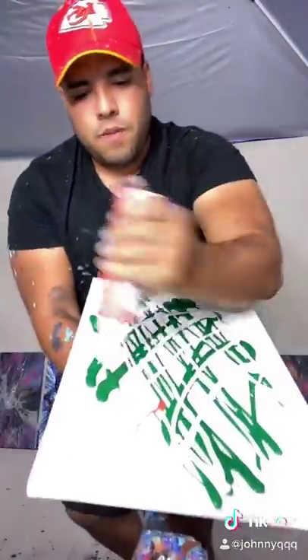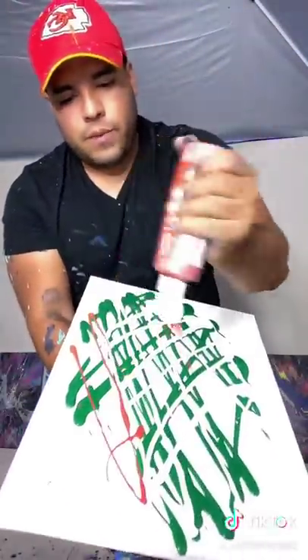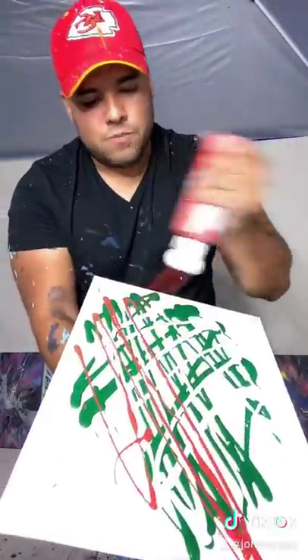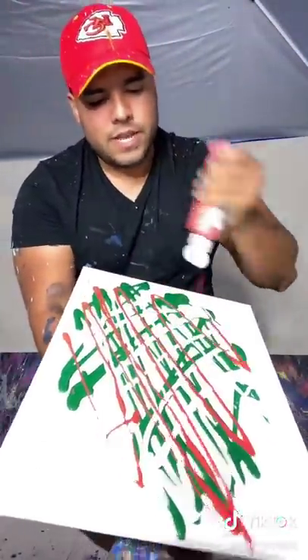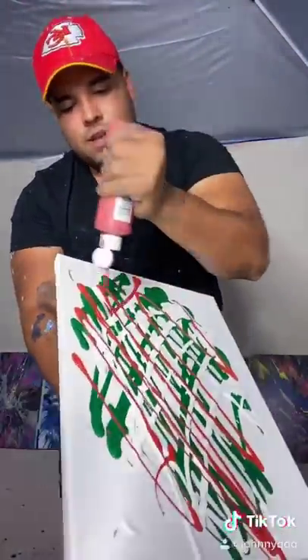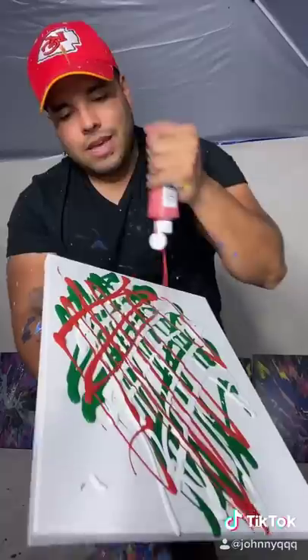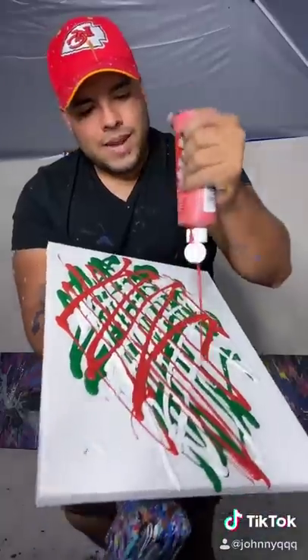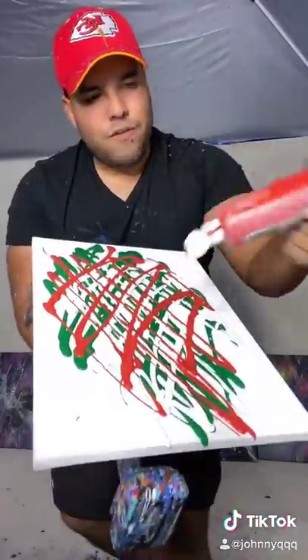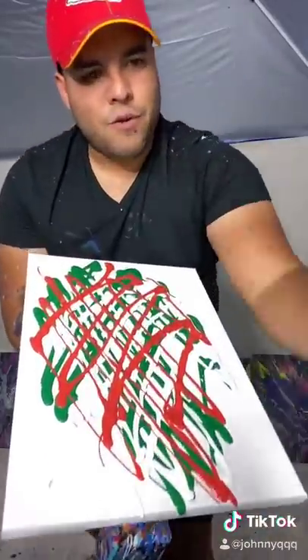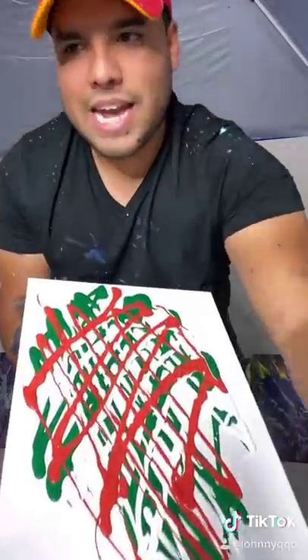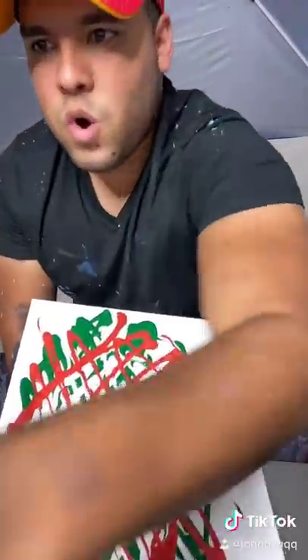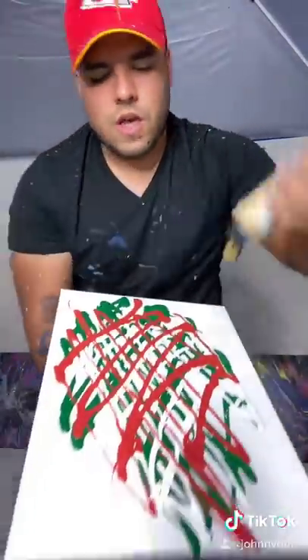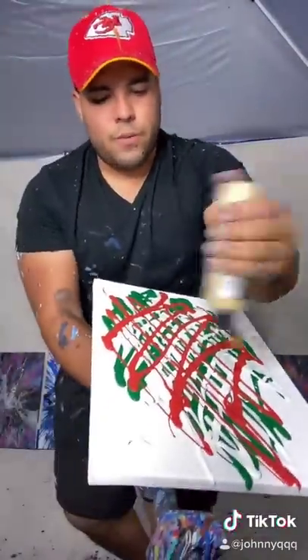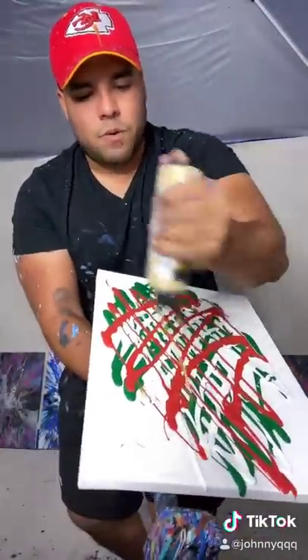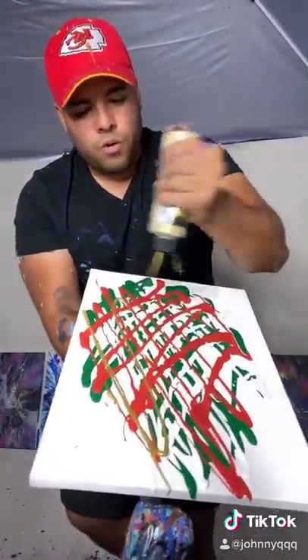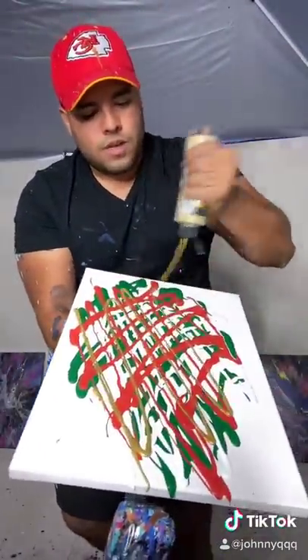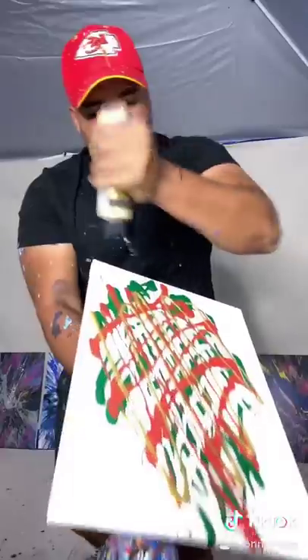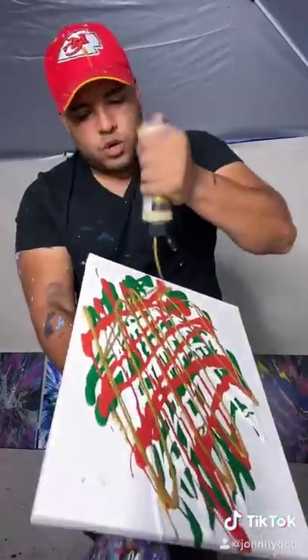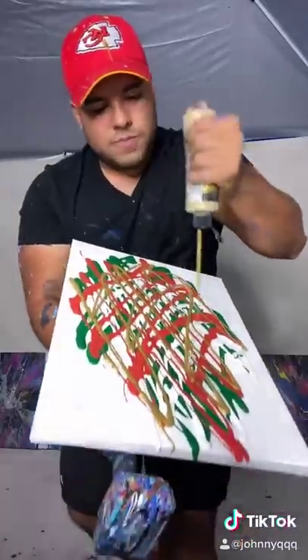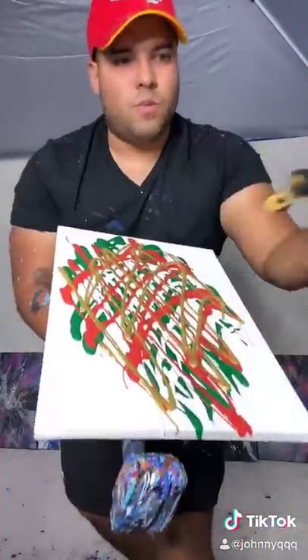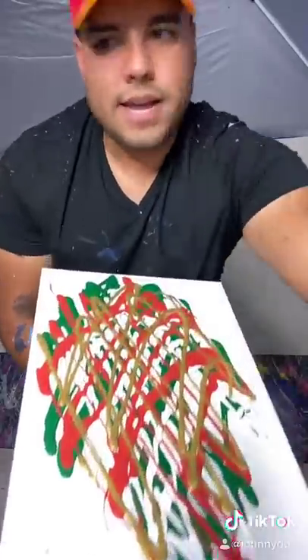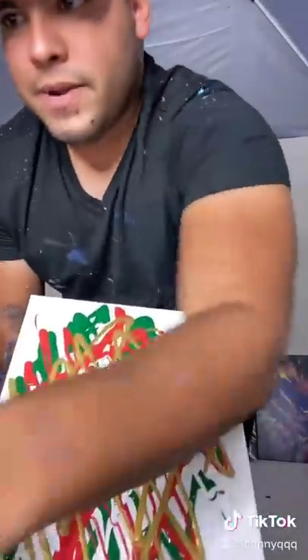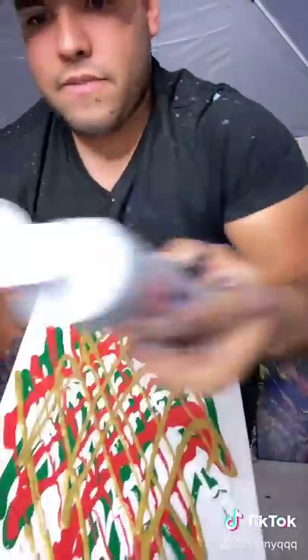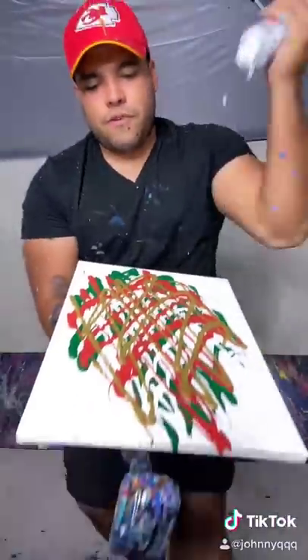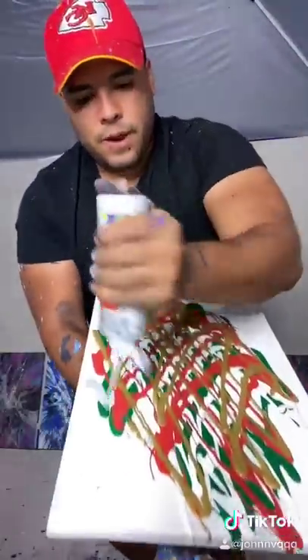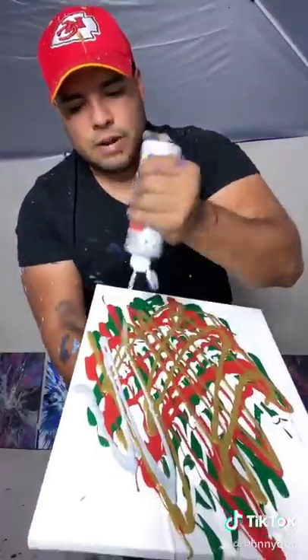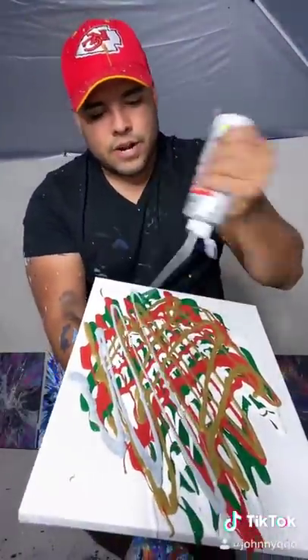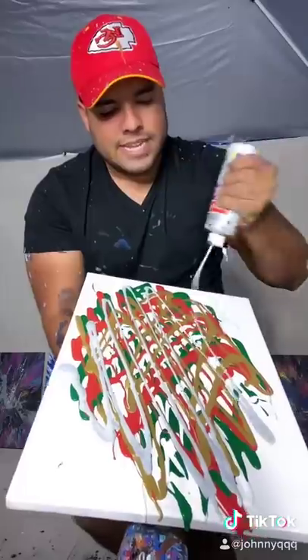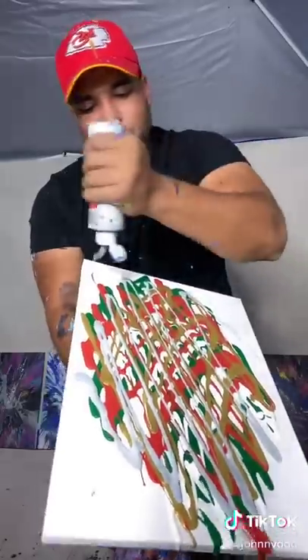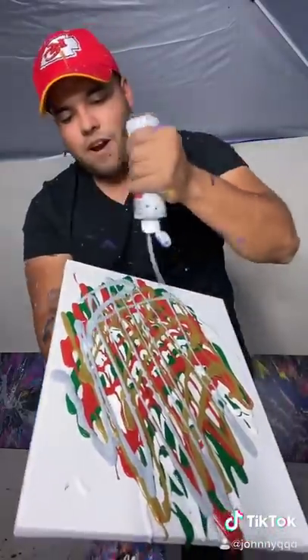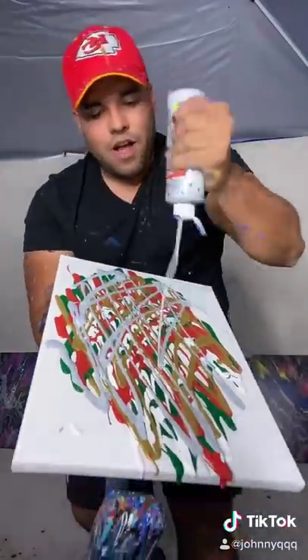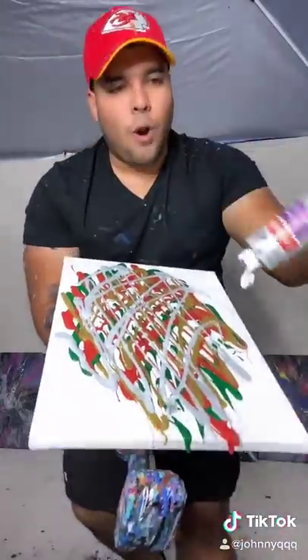We got some red, looking like the Mexico flag — for a little mexicanos. We got some gold plus Christmas, because why not — reminds me of the Elf. And we got some glittery silver, let's go.